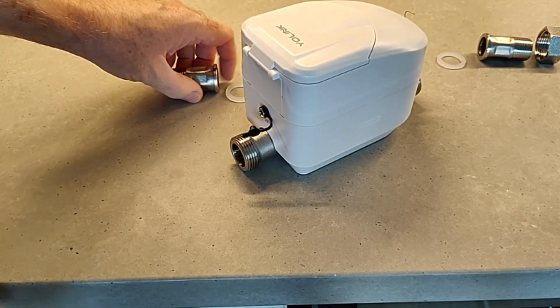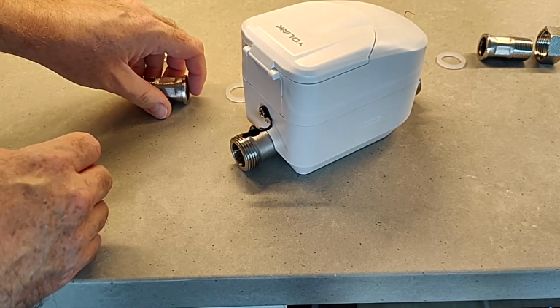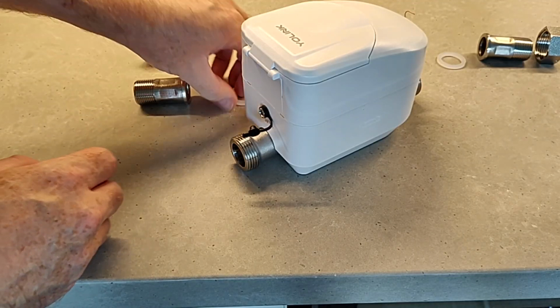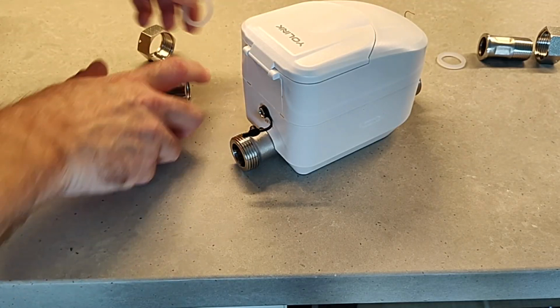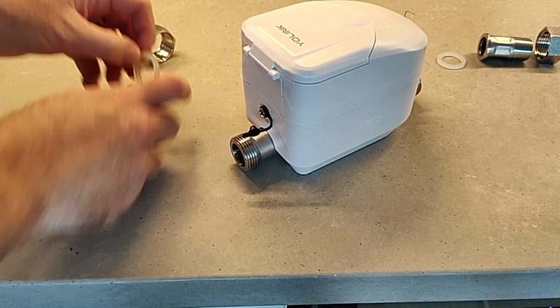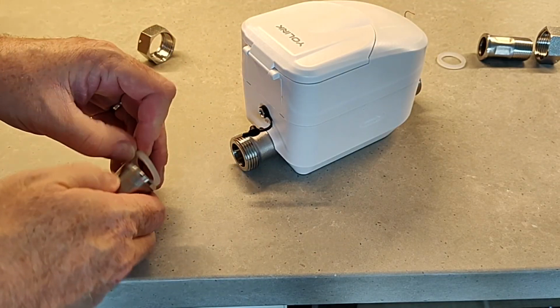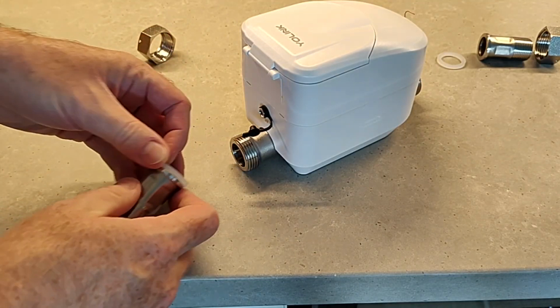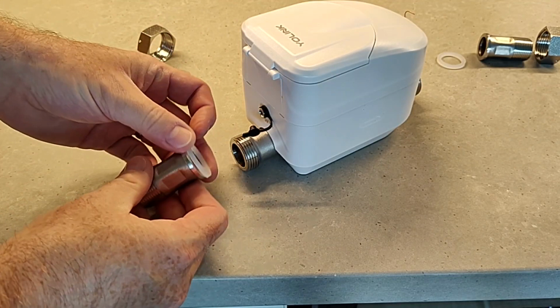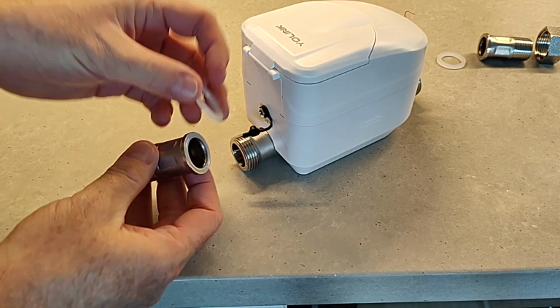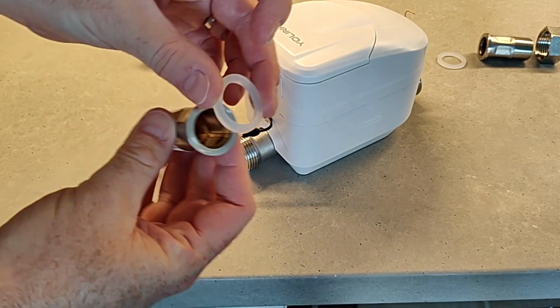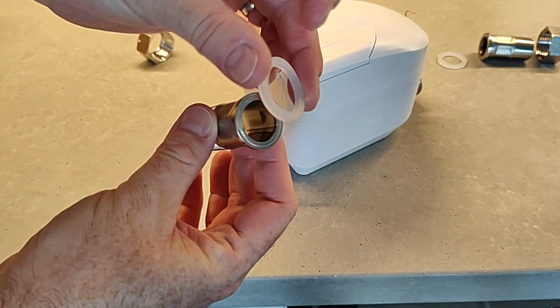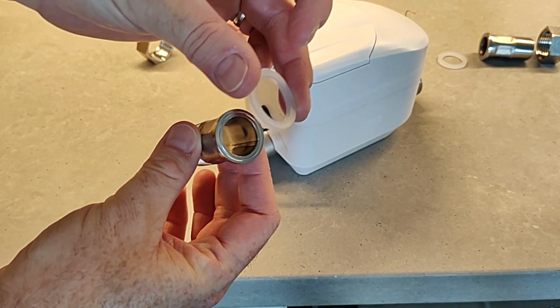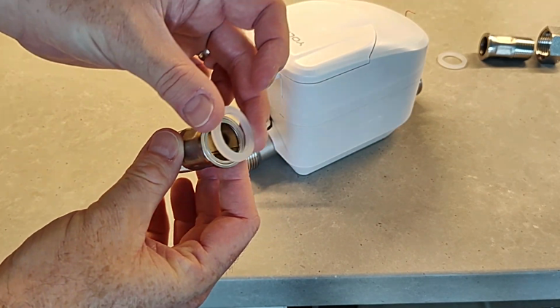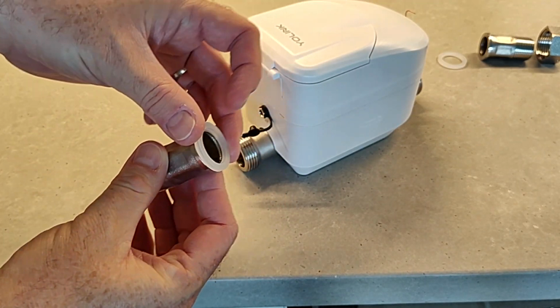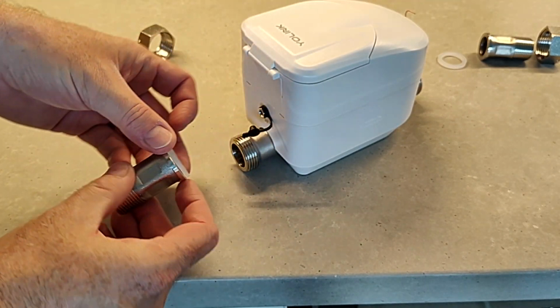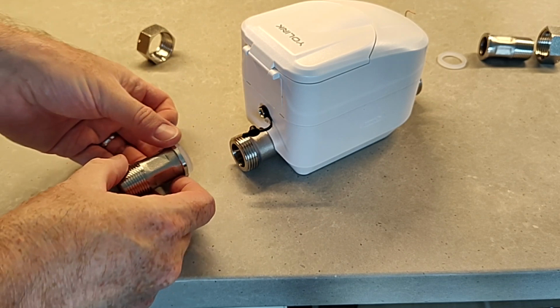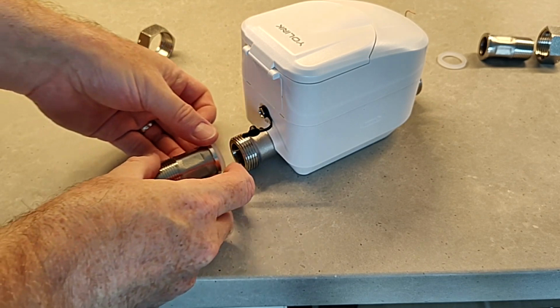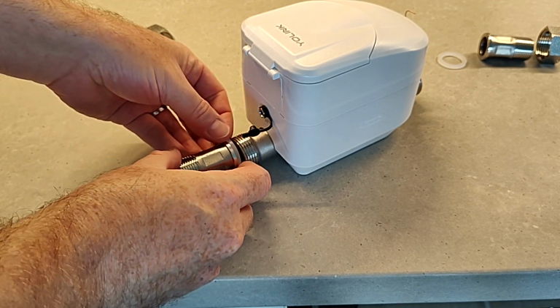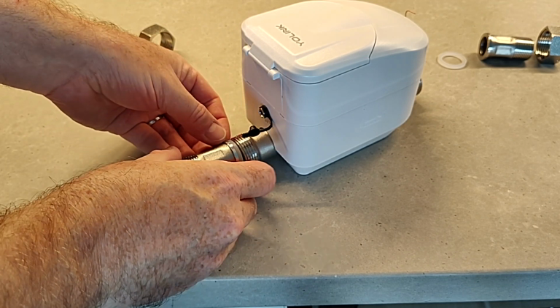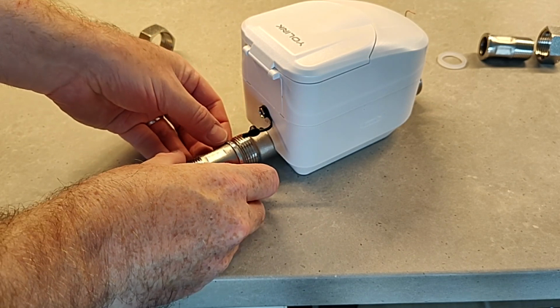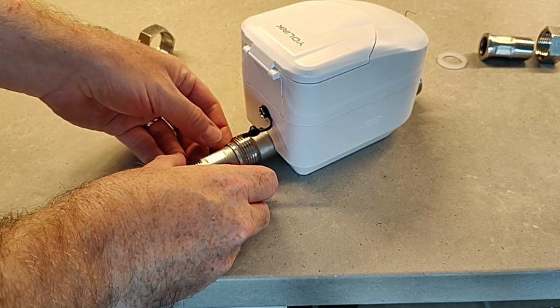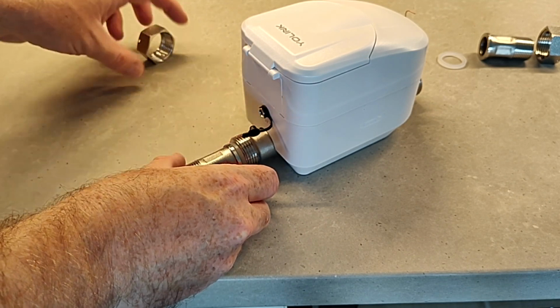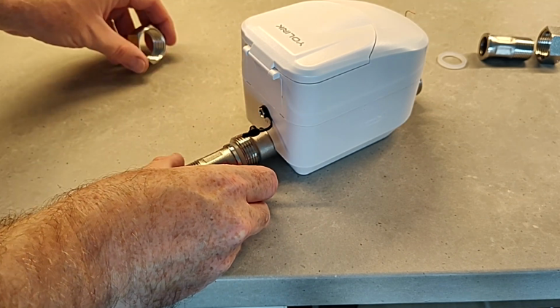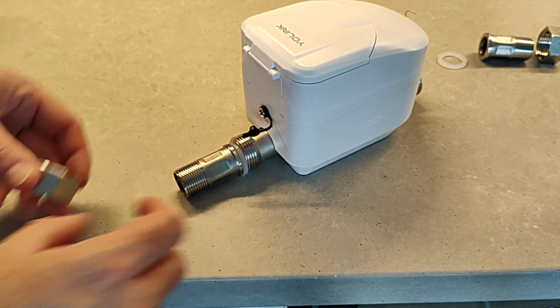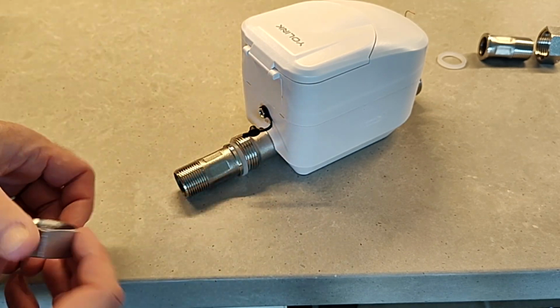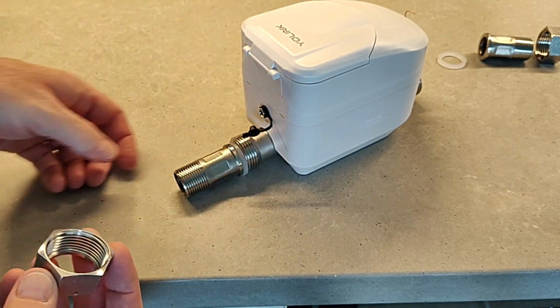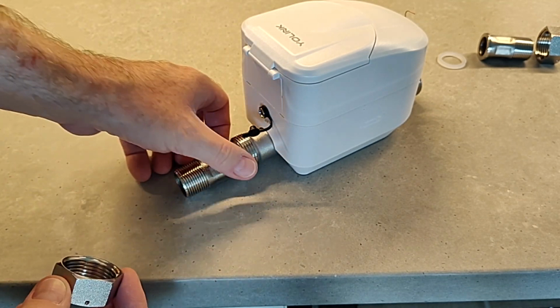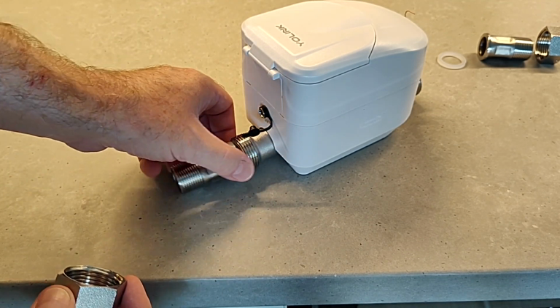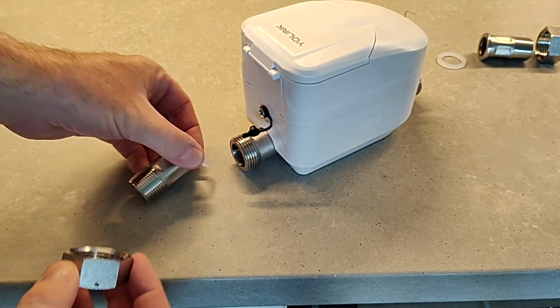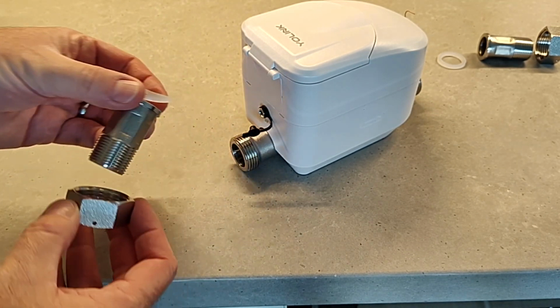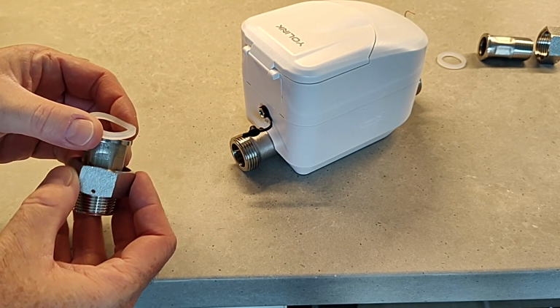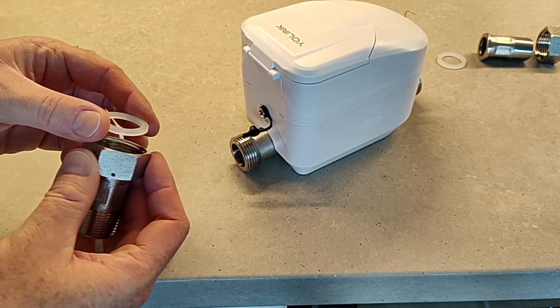Before we start the install, let's take a look at the supplied hardware. You've got what's called a spud coupling — that's the metal piece — a rubber gasket, and a nut which holds all of that in place.